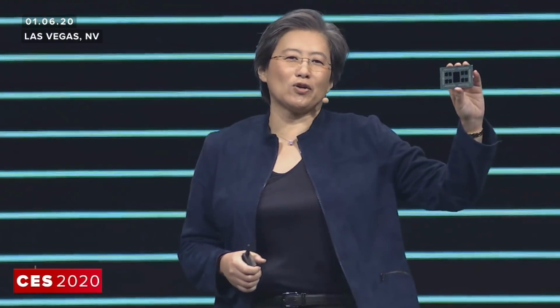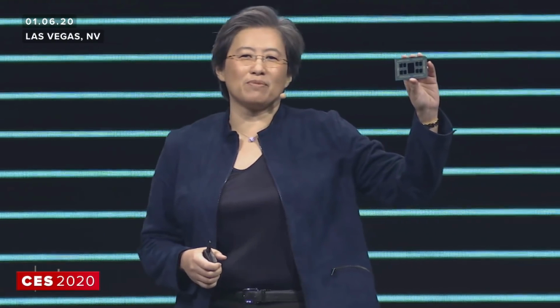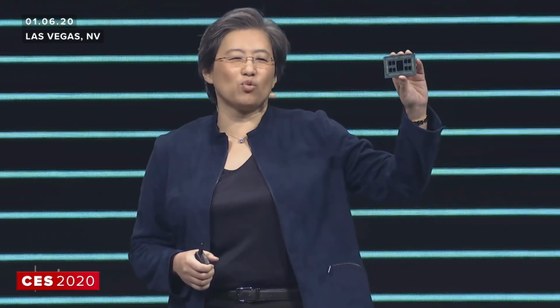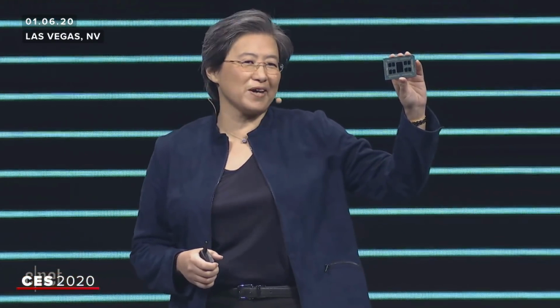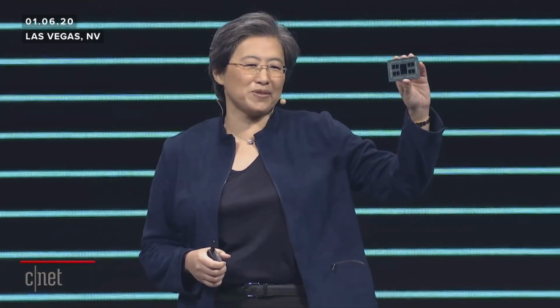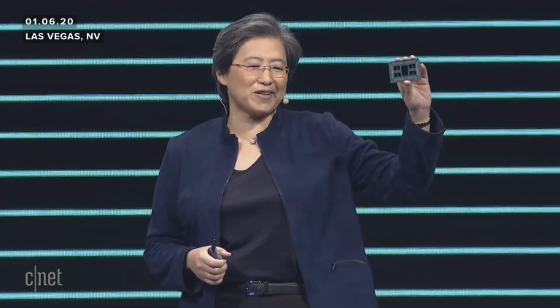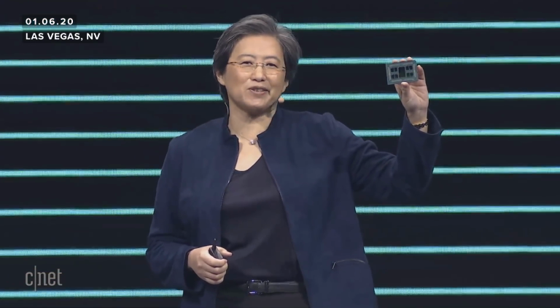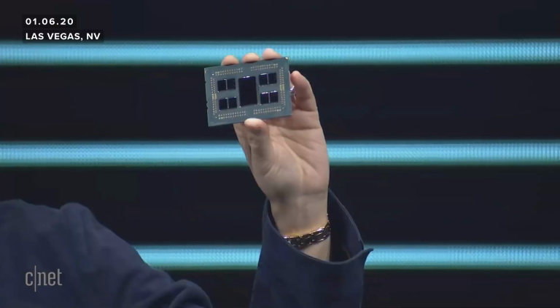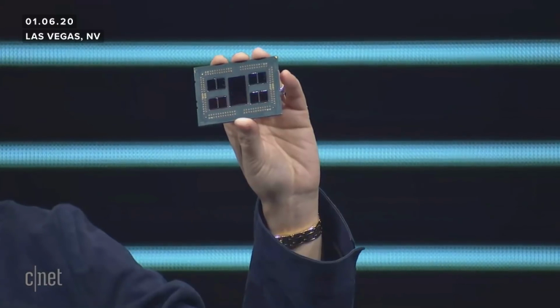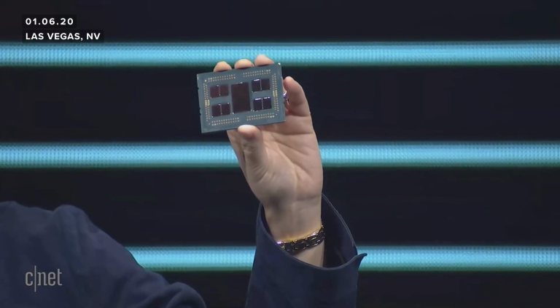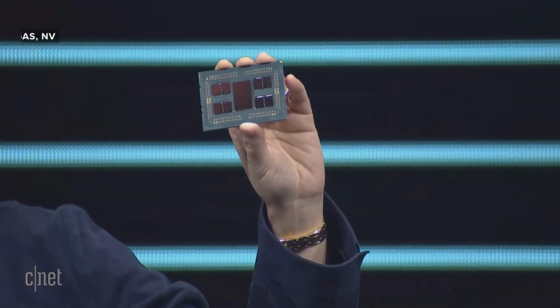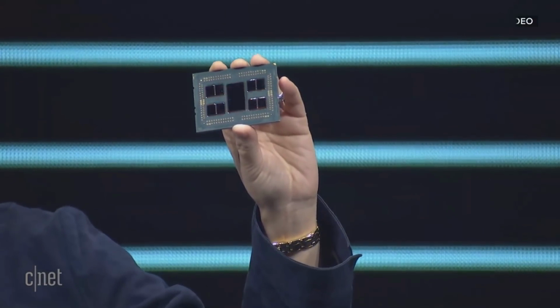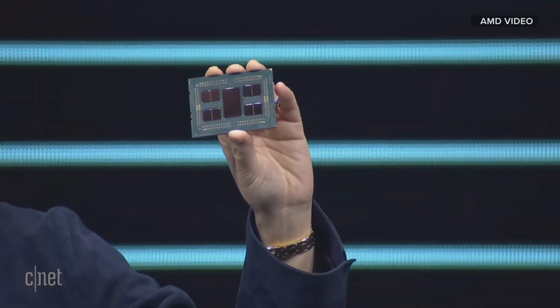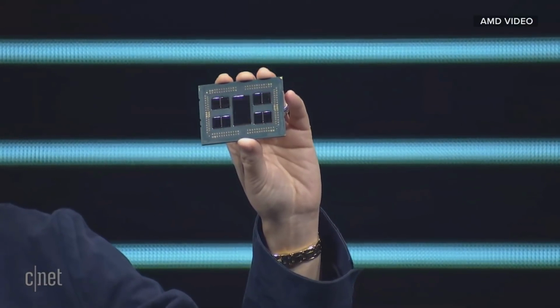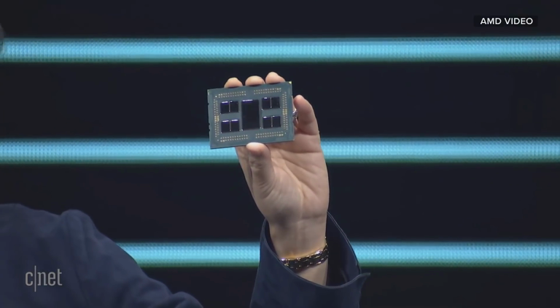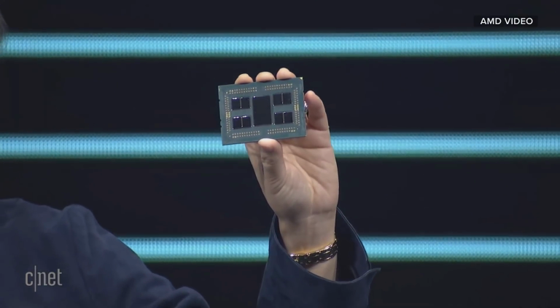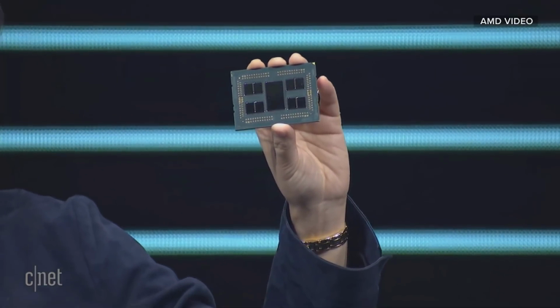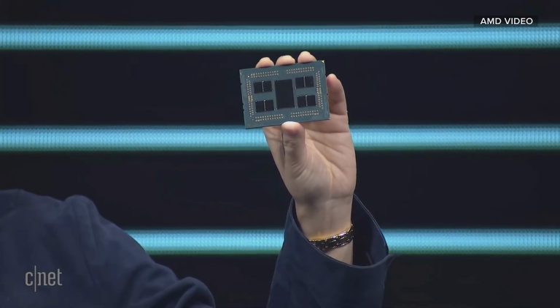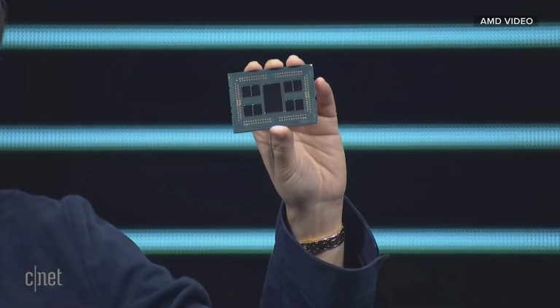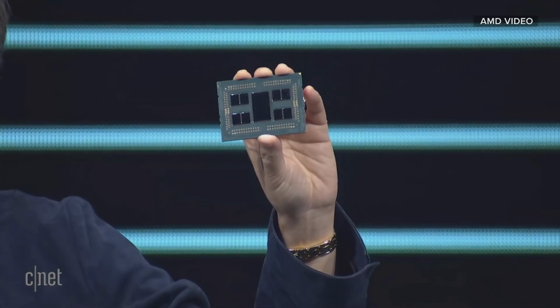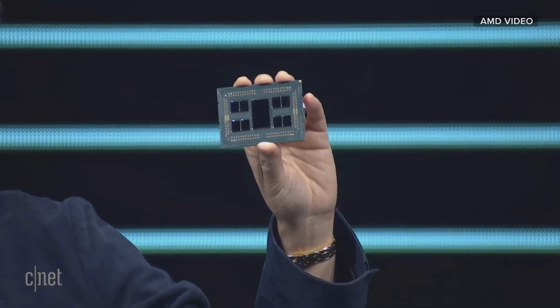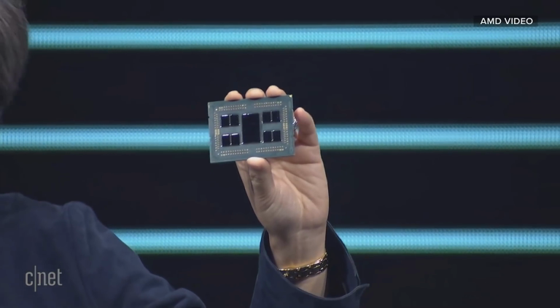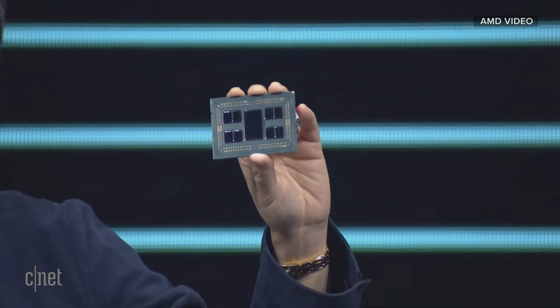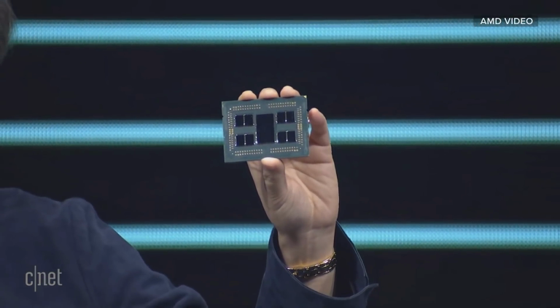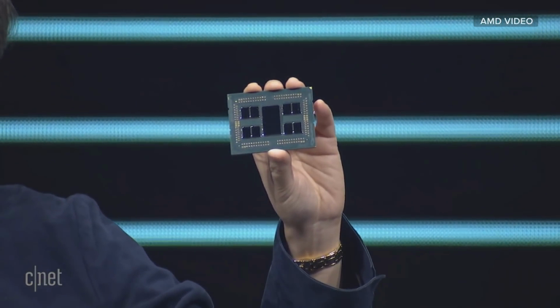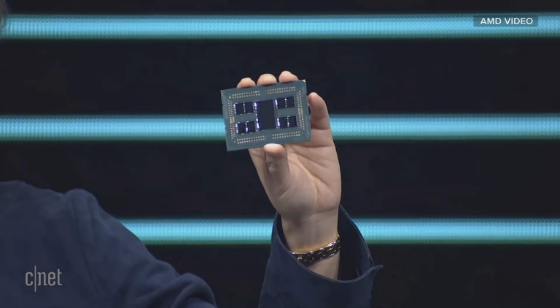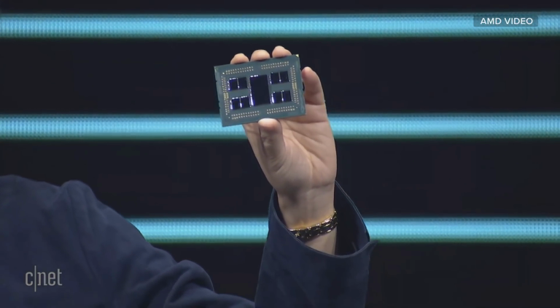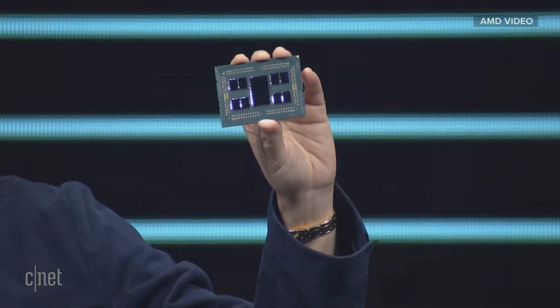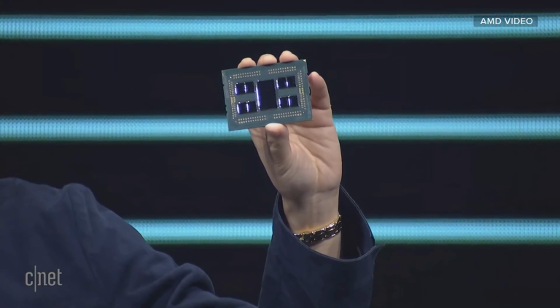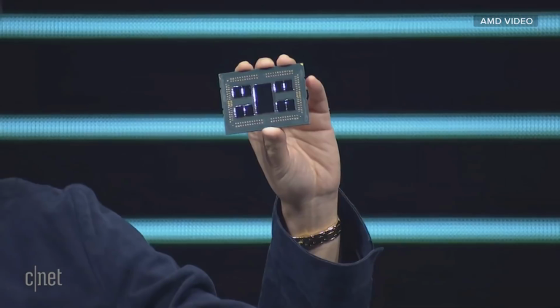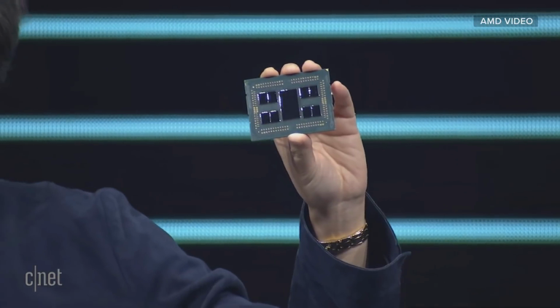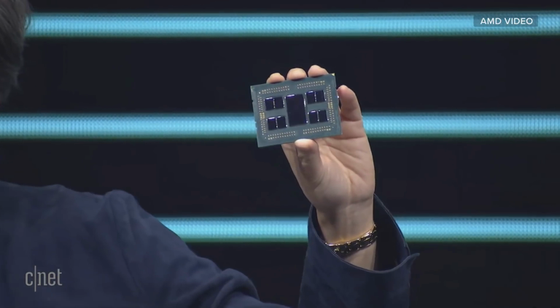I'm really happy to announce today the third gen Ryzen Threadripper 64 core processor, our 3990X — the very first 64 core processor in the mainstream, in the desktop form factor.